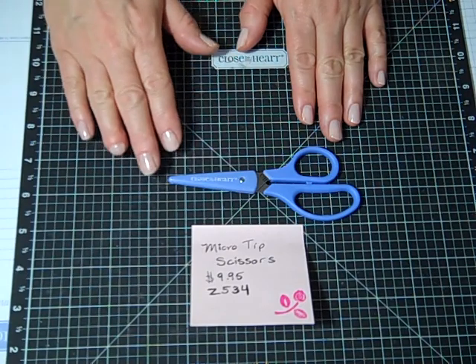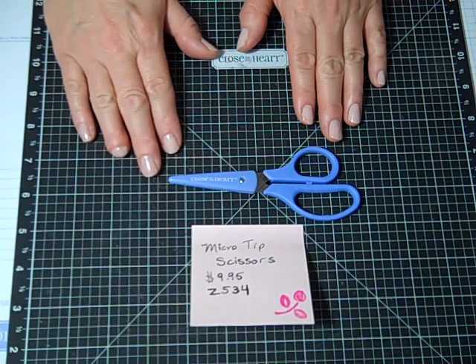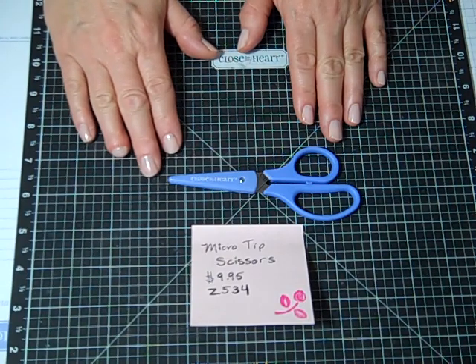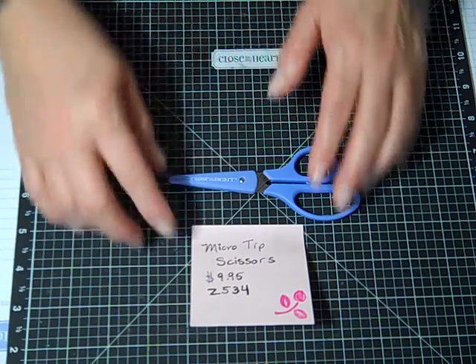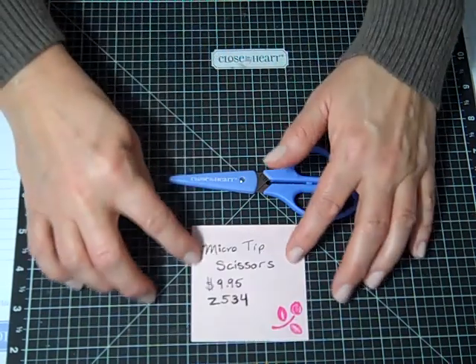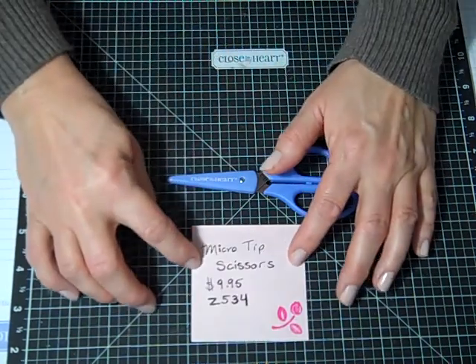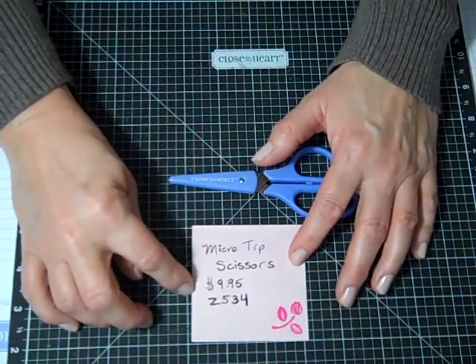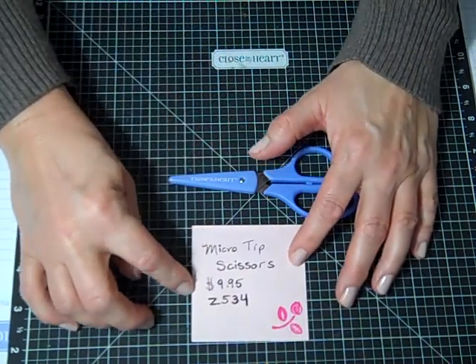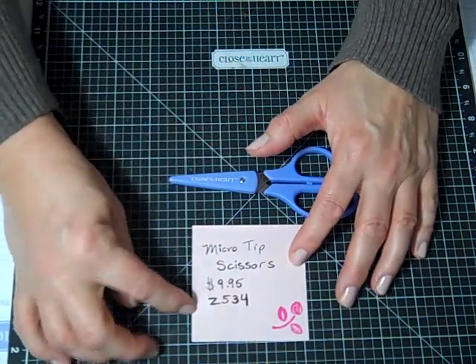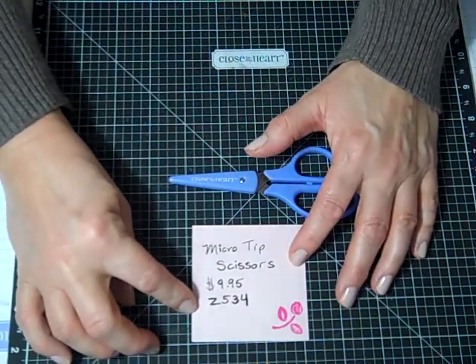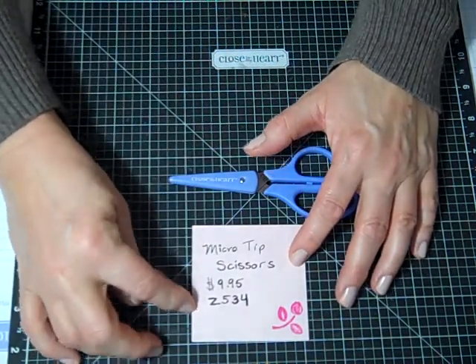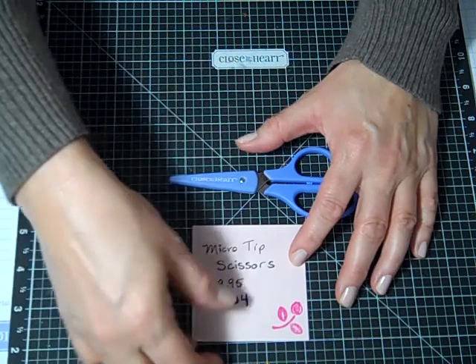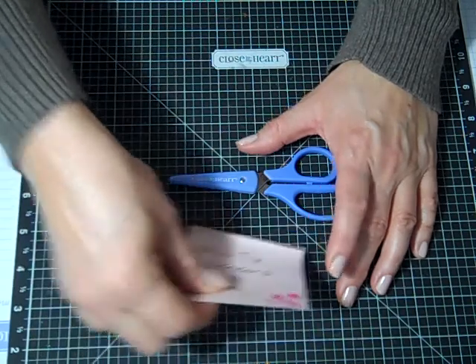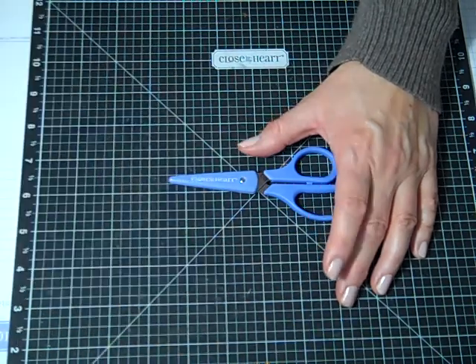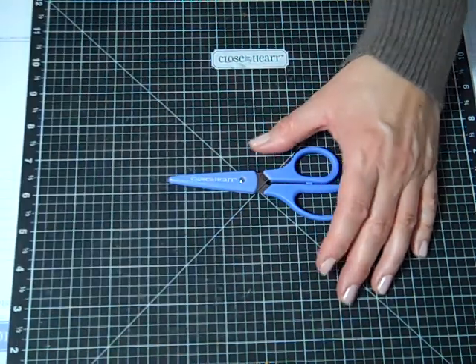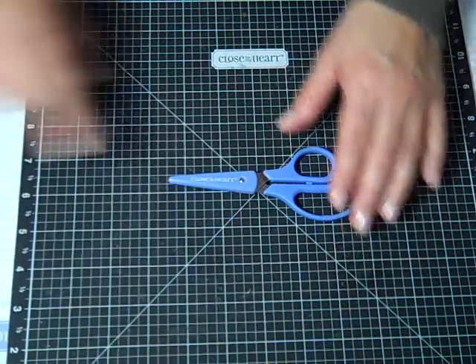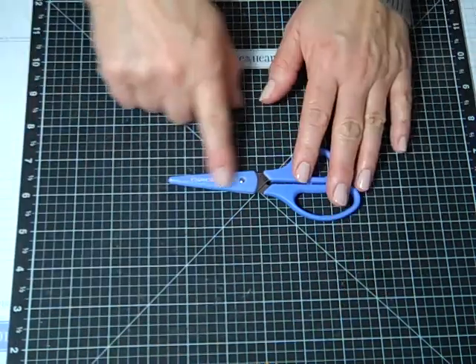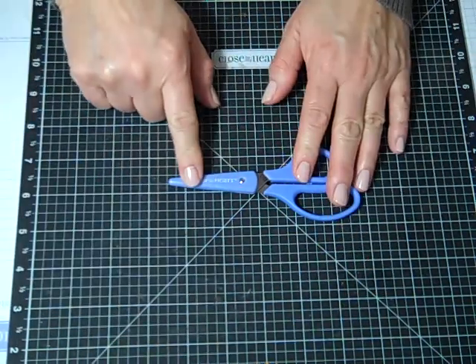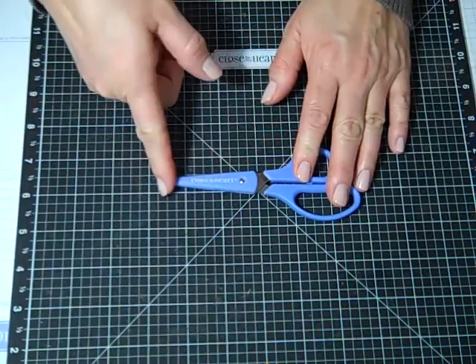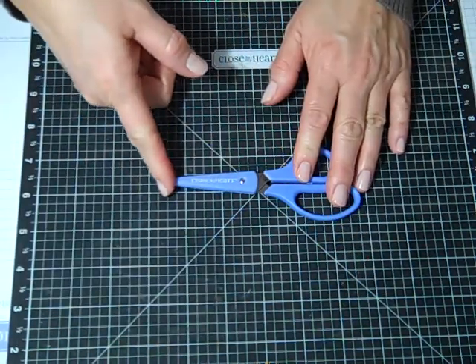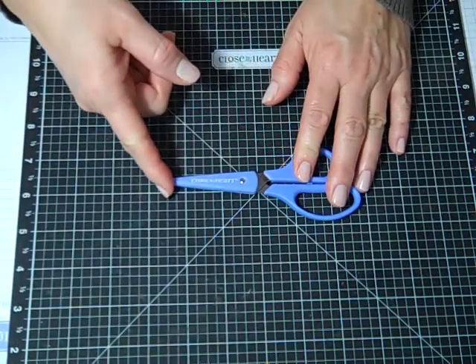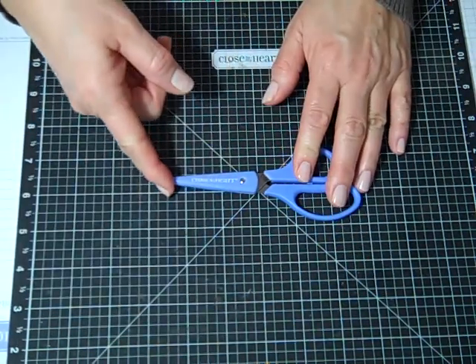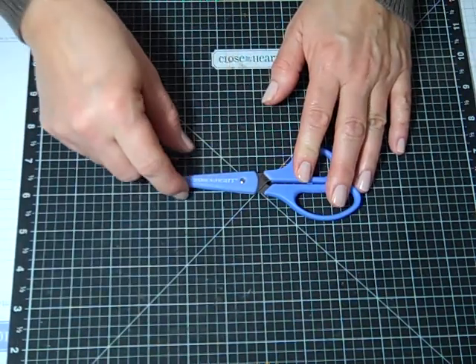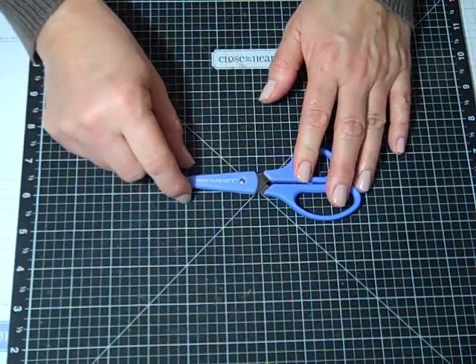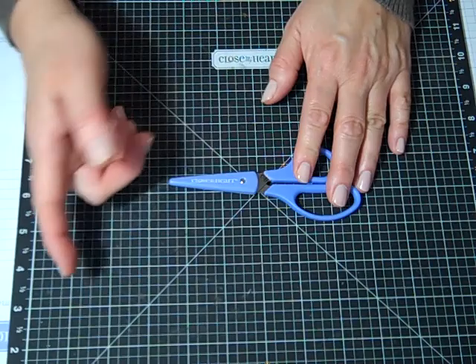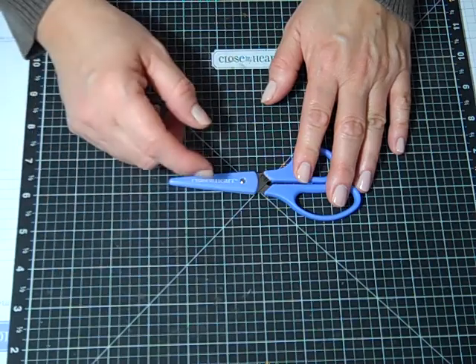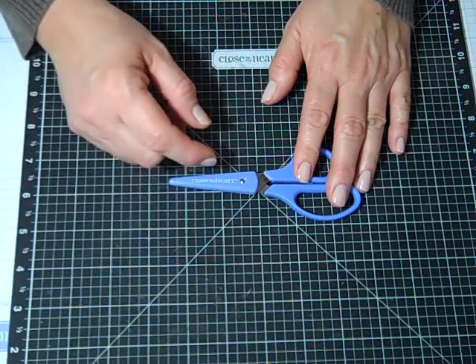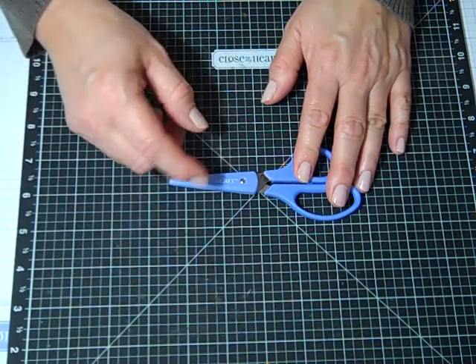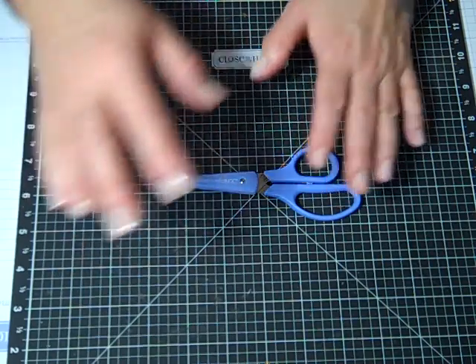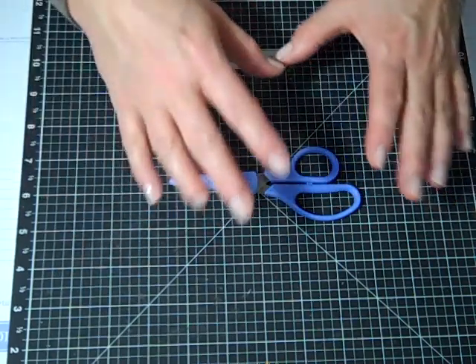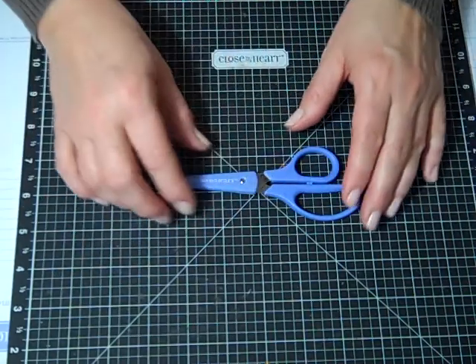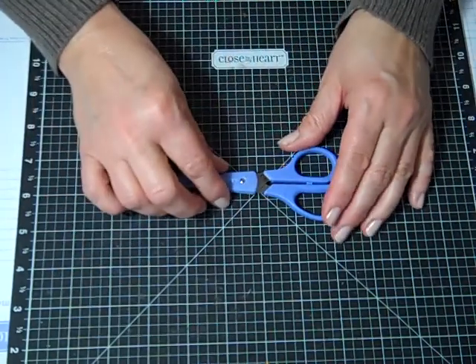They are super sharp. They're $9.95 and item number Z534. It comes with this wonderful case that protects you from getting poked as well as piercing your other products as you put it in your tool kit.